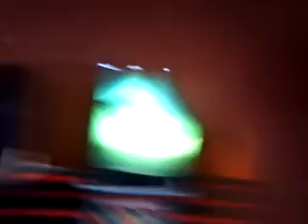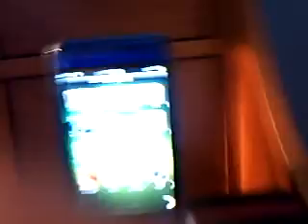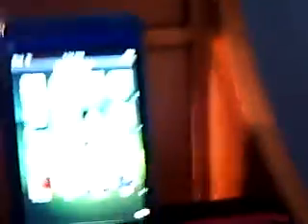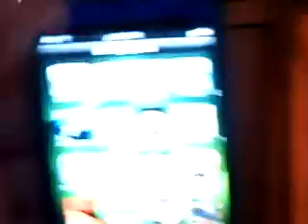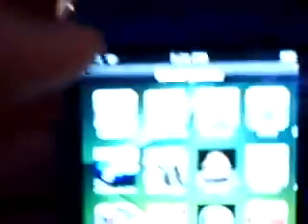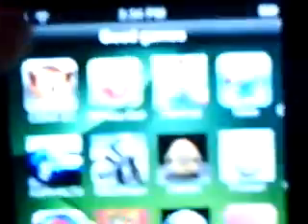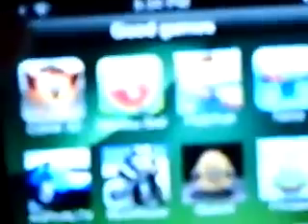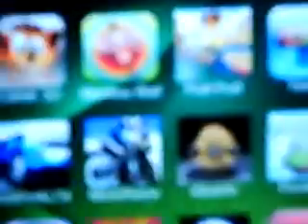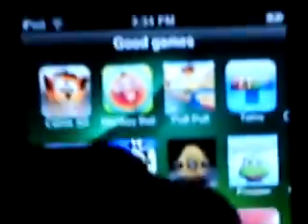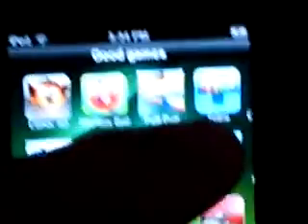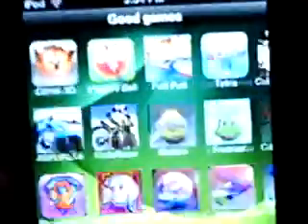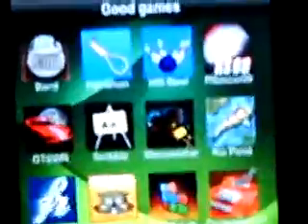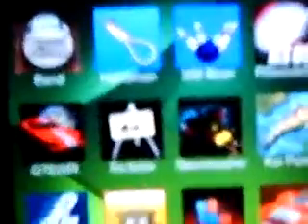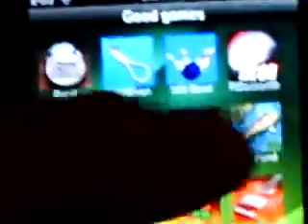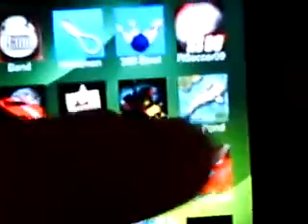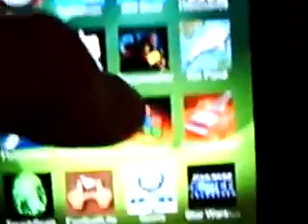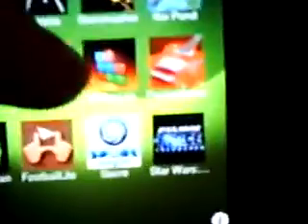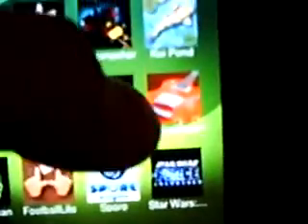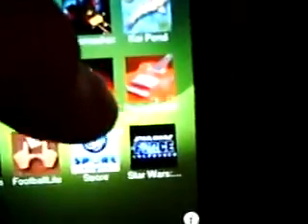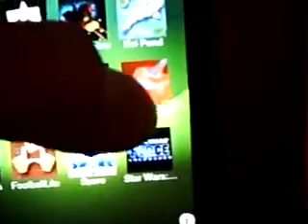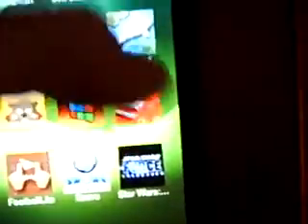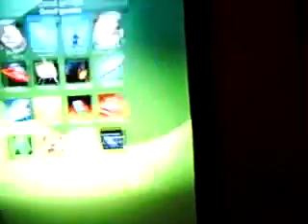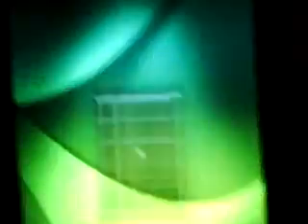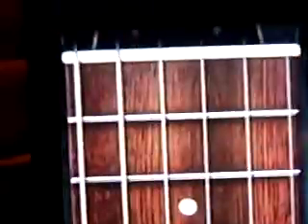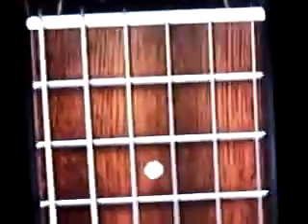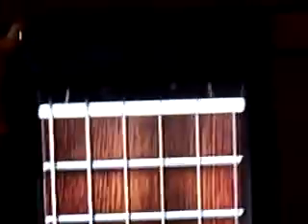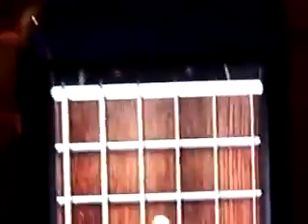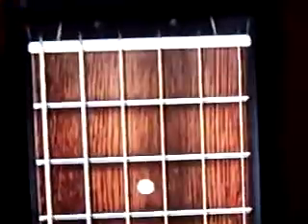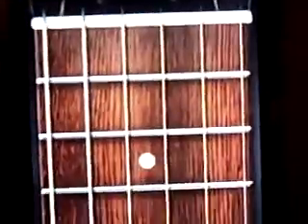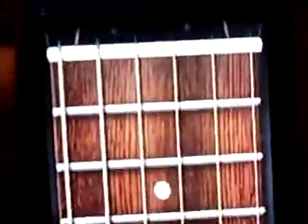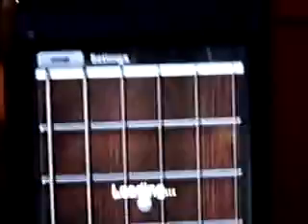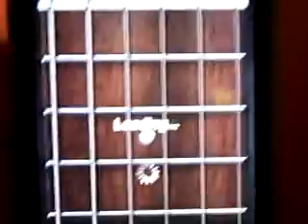Alright, now first let me take you to it. Right there — Pocket Guitar. Number one downloaded game in the App Store; it's been like that for the past couple days.